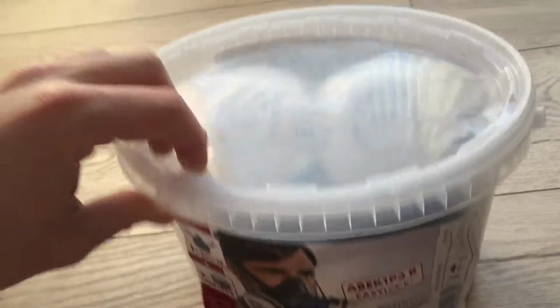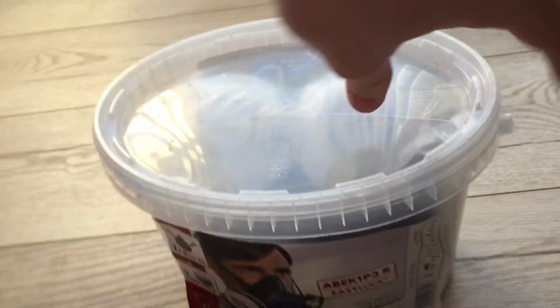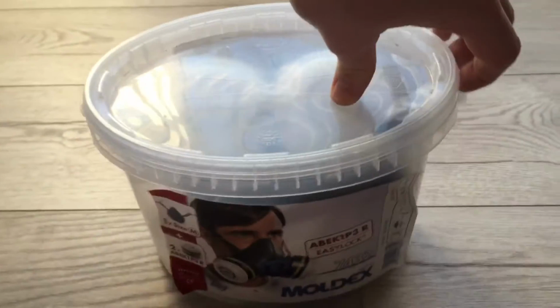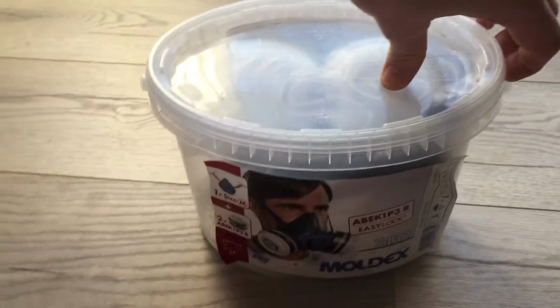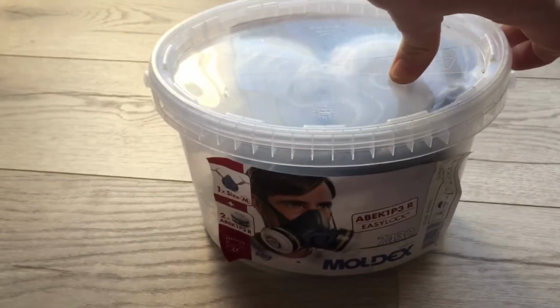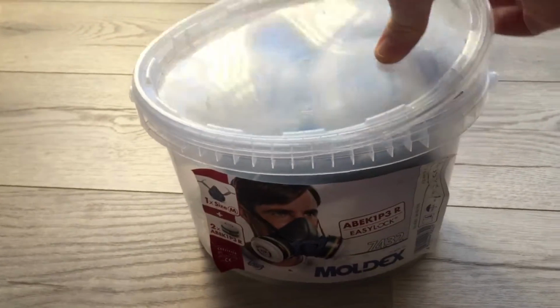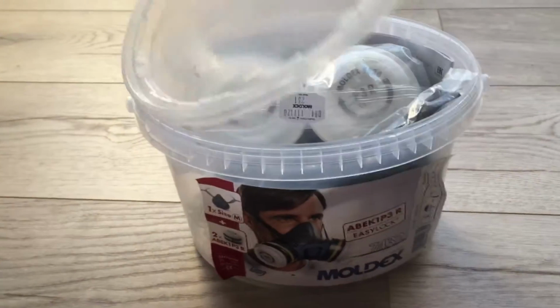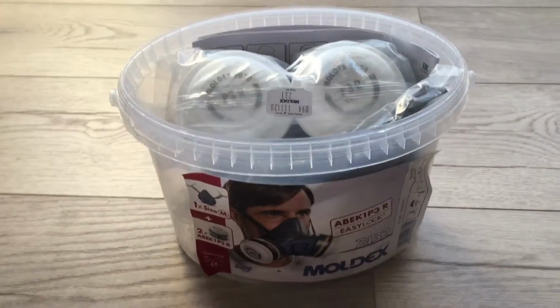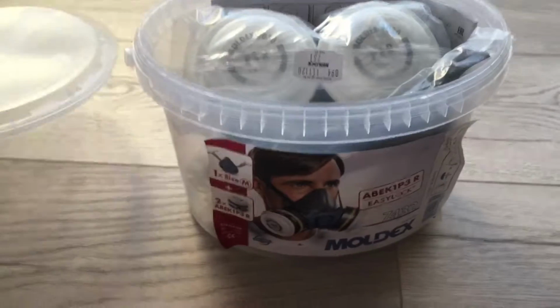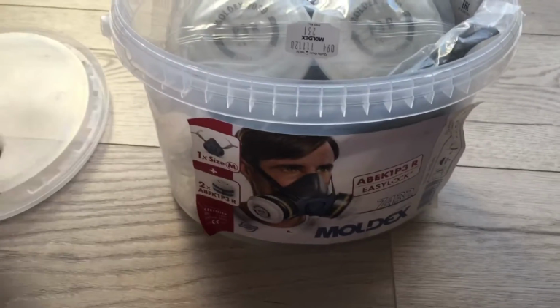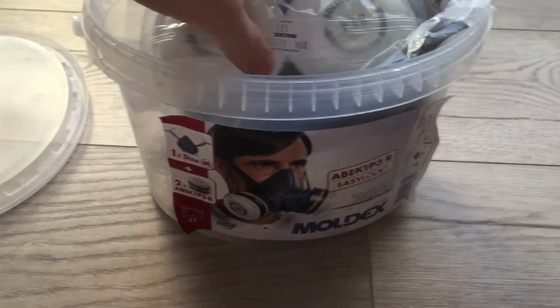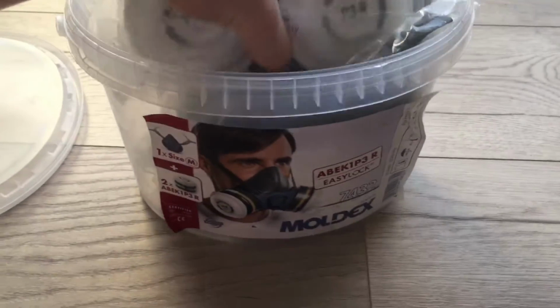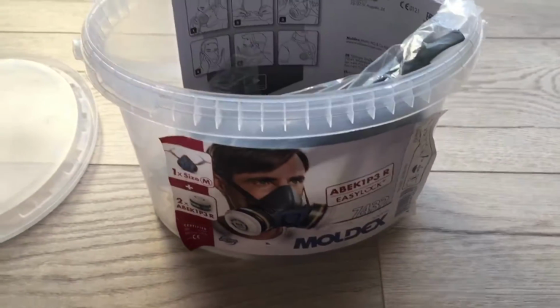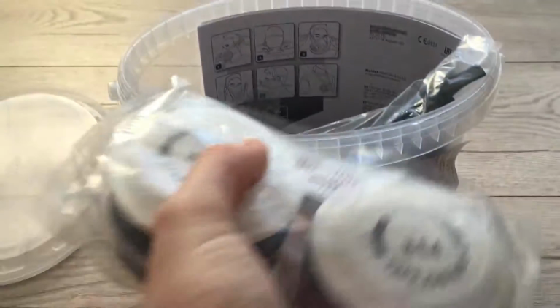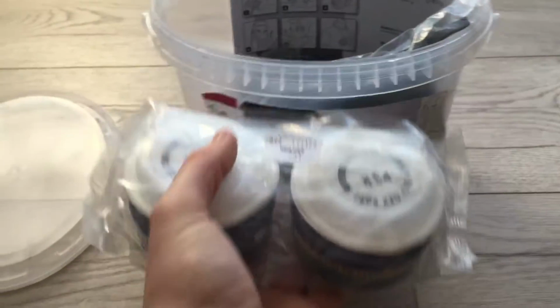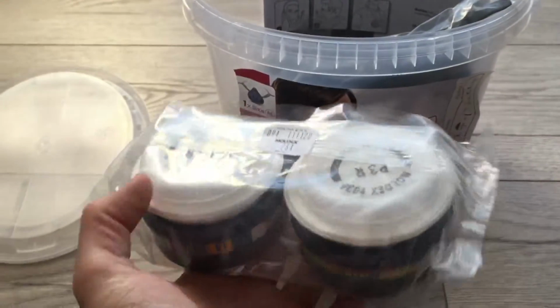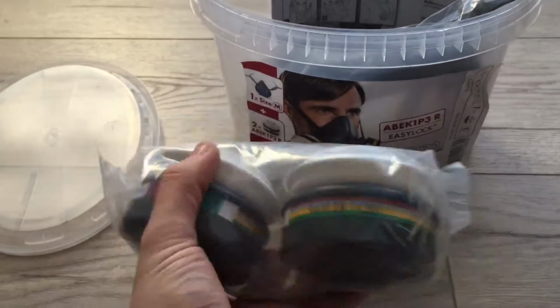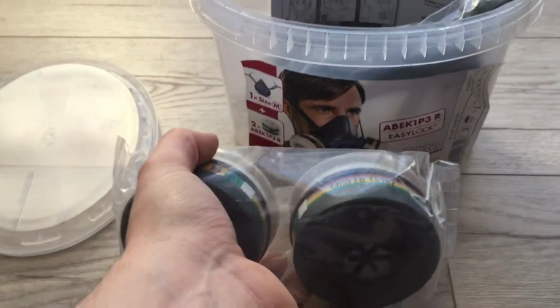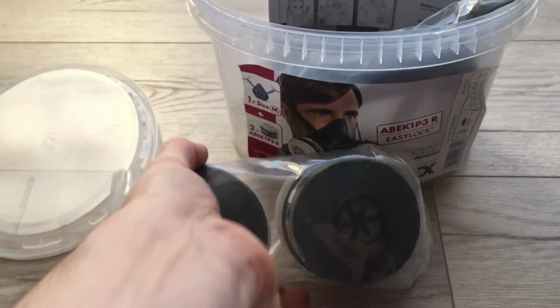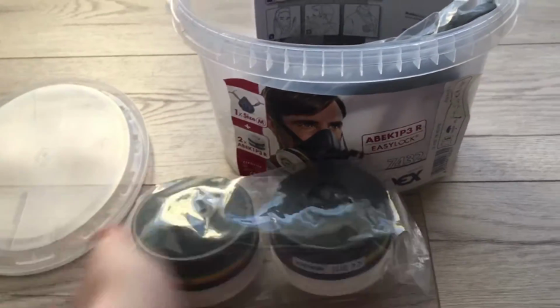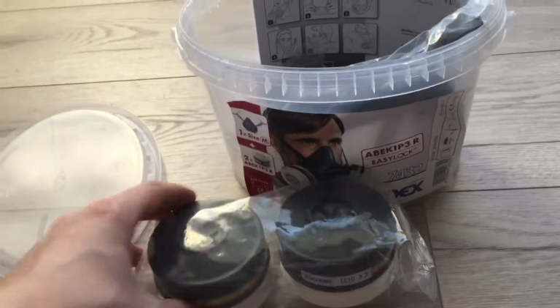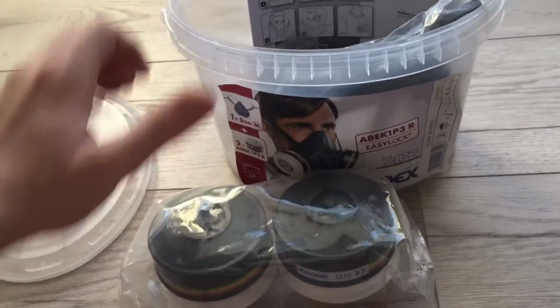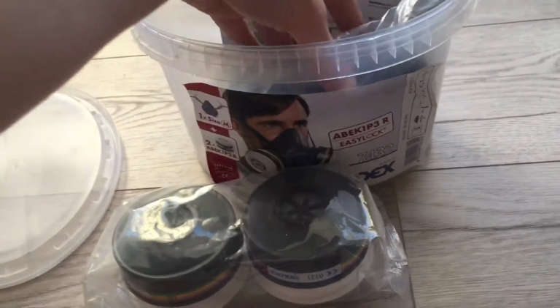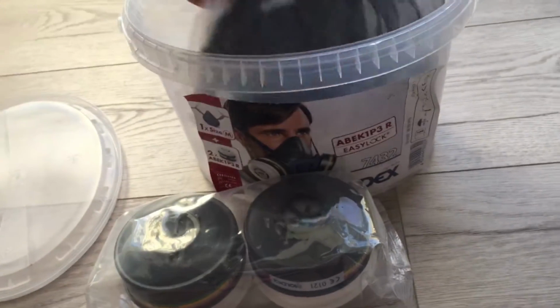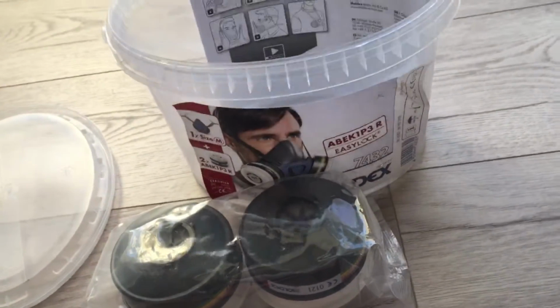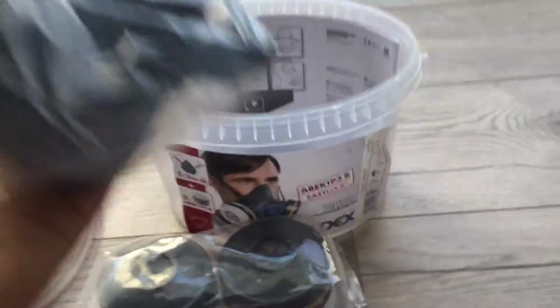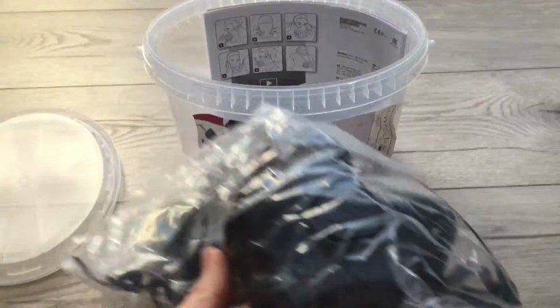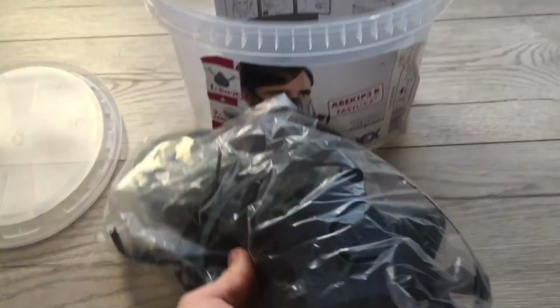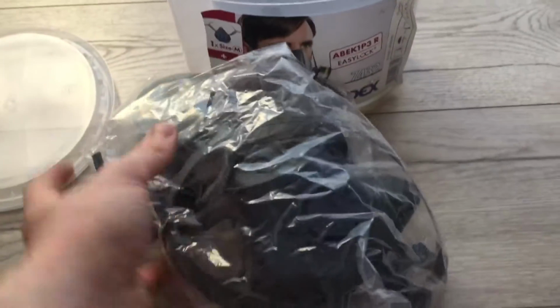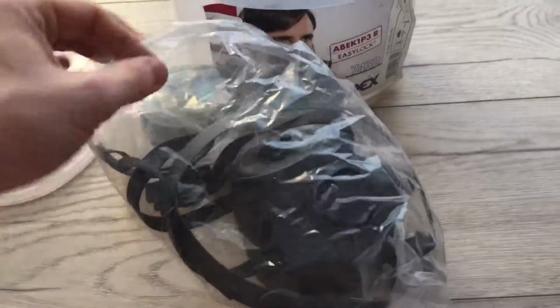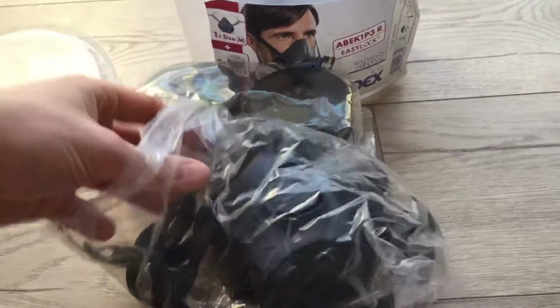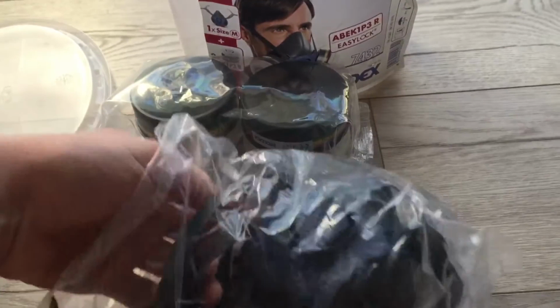Now it all comes in a sealed container, as you can see here. And then inside you have your two filters which simply twist on into position. You then have your respirator itself, all in a bag.